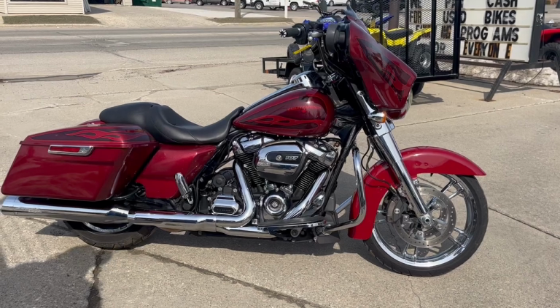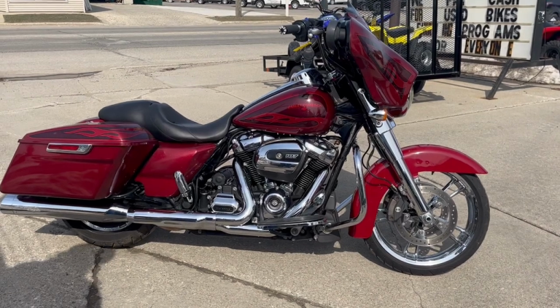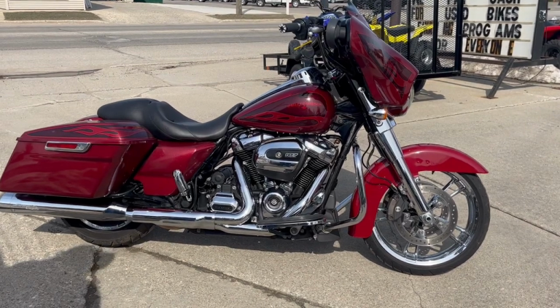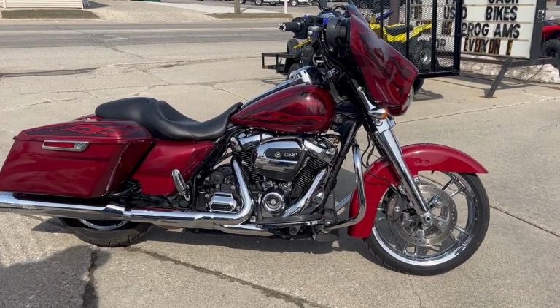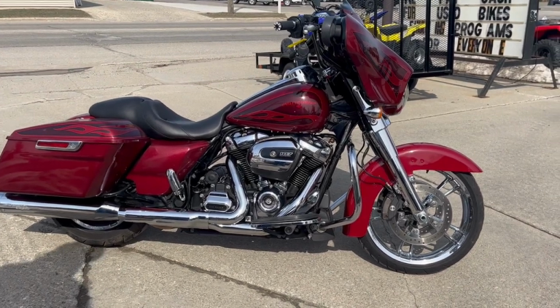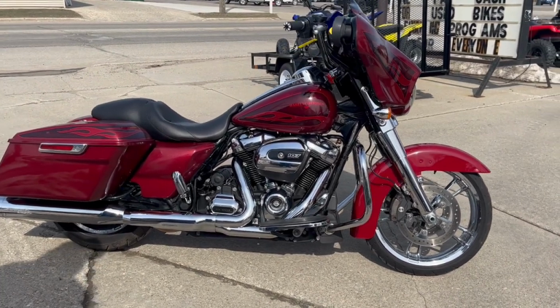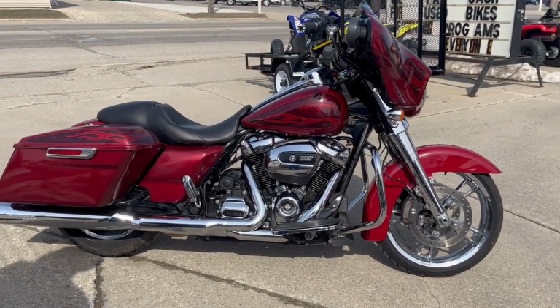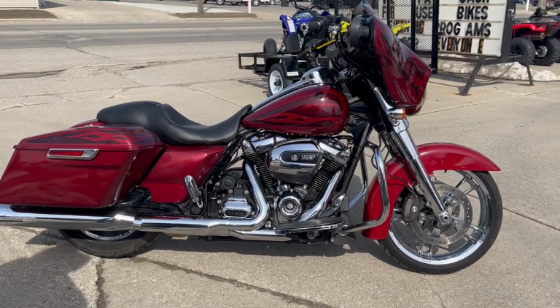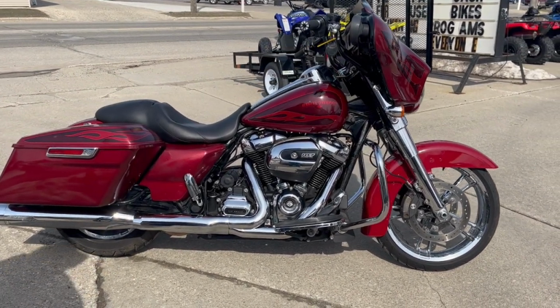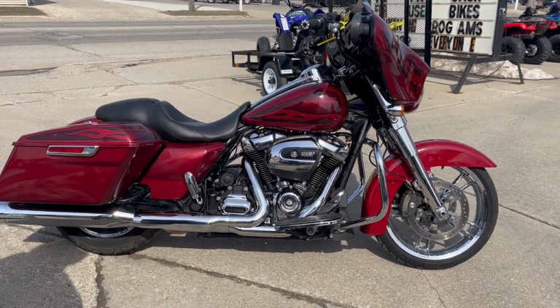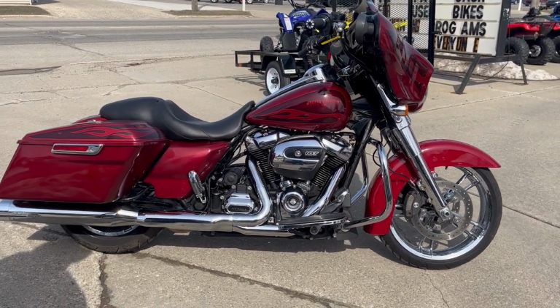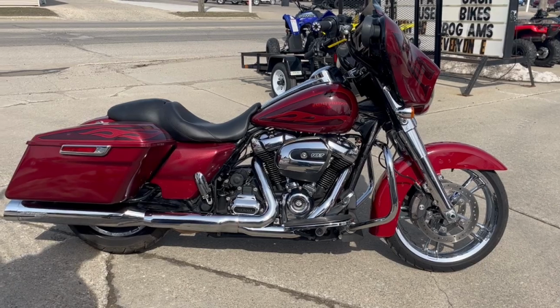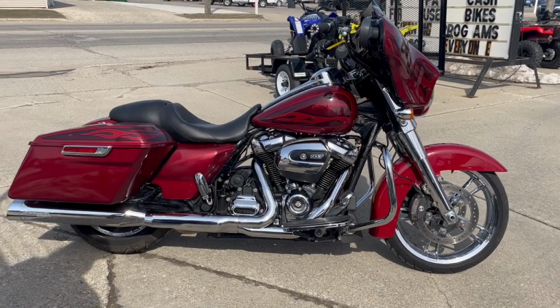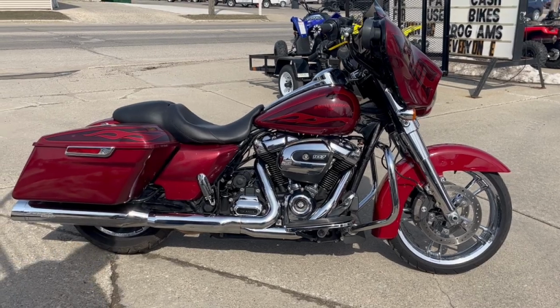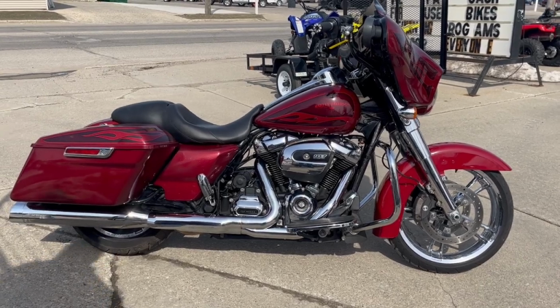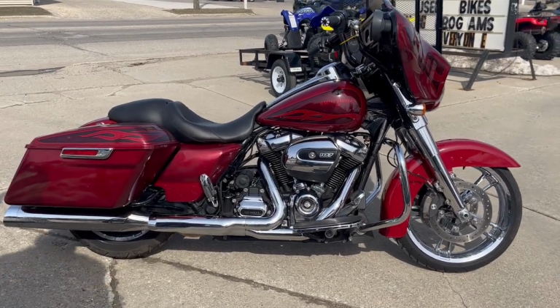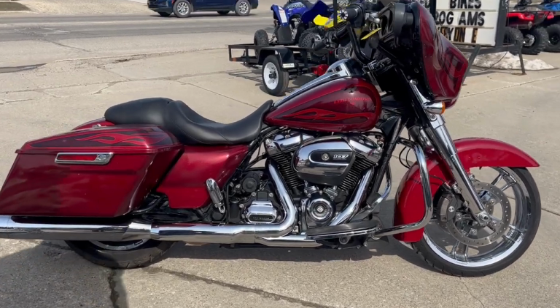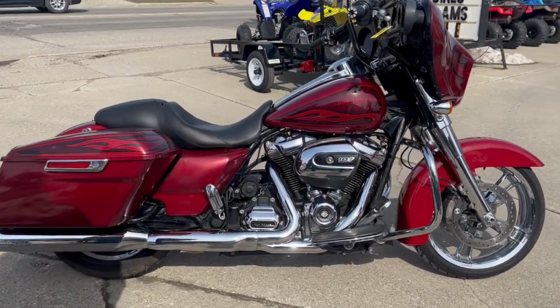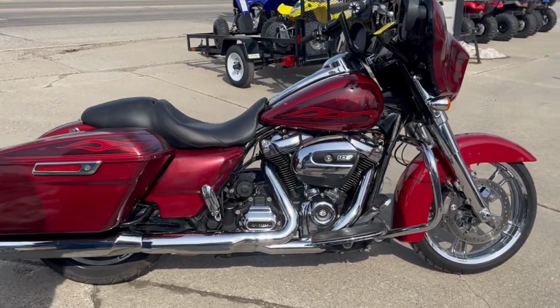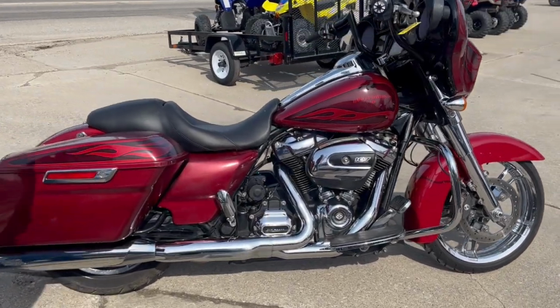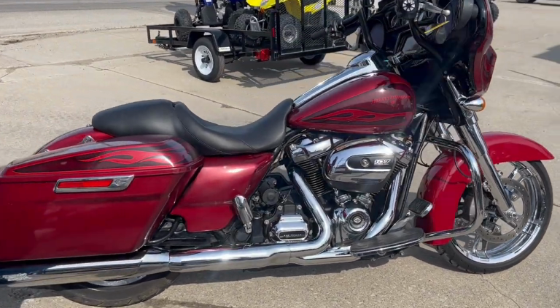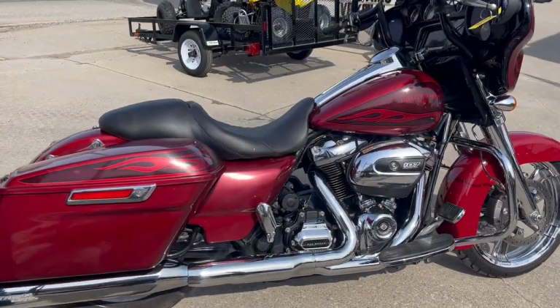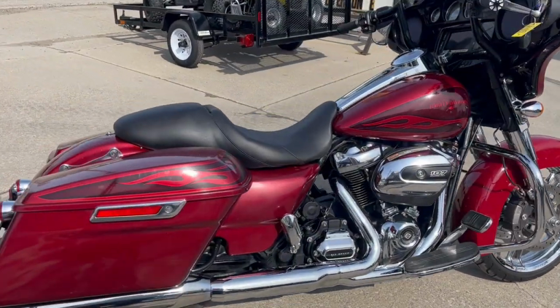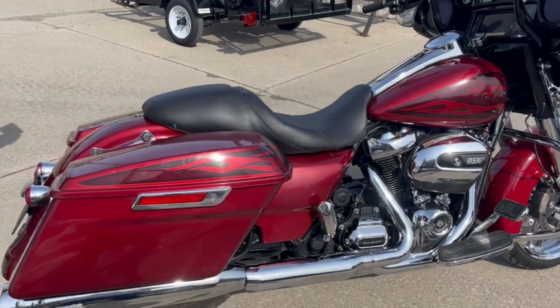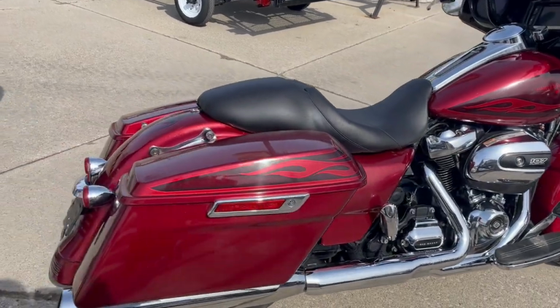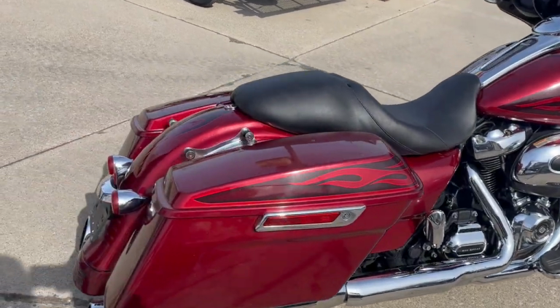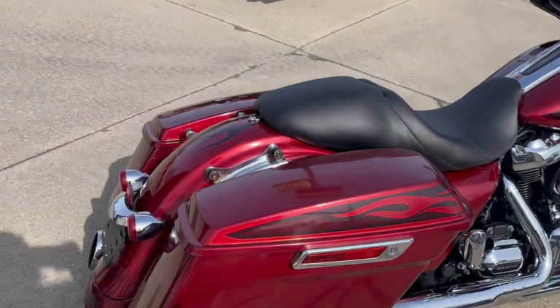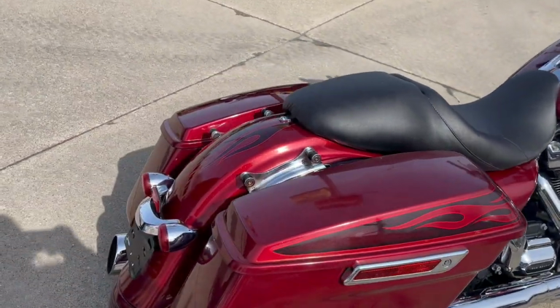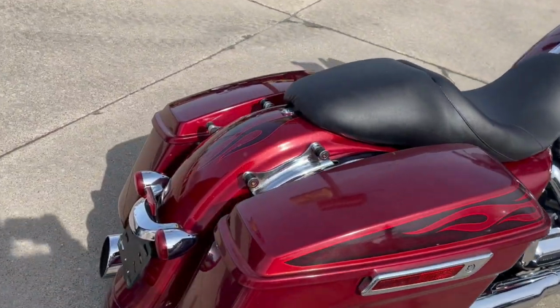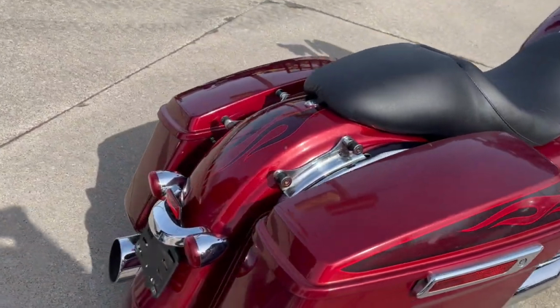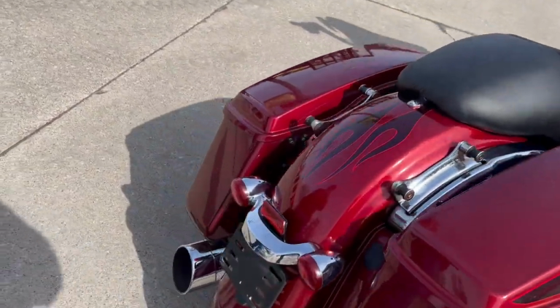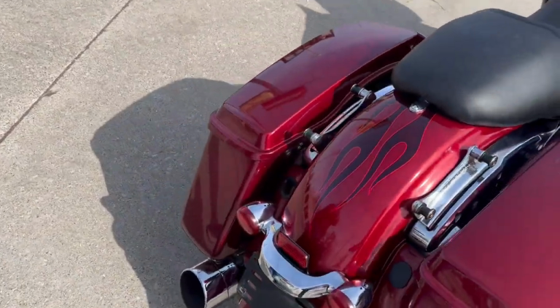Hey guys, approvalpowersports.com — it is springtime here in Michigan. This is a 2017 Street Glide Special we have for sale. Check out the color on this thing — hot rod hard candy red.